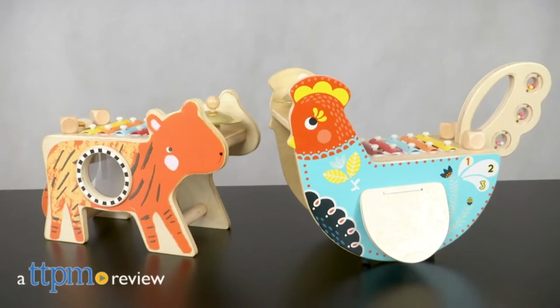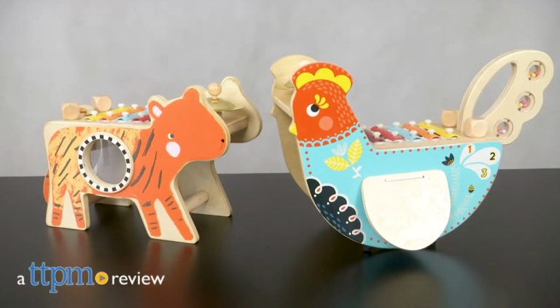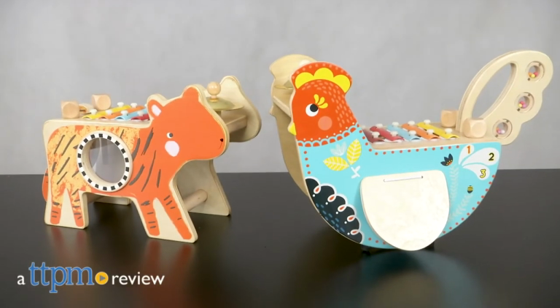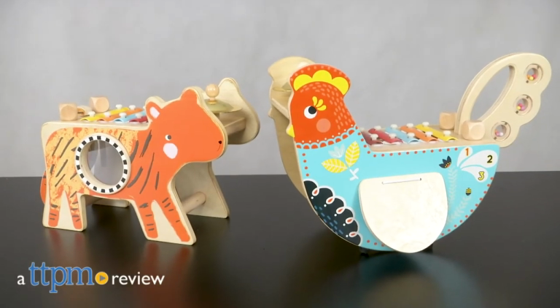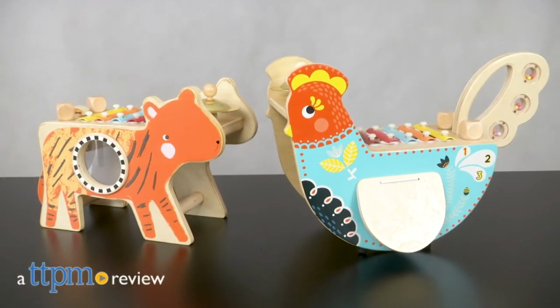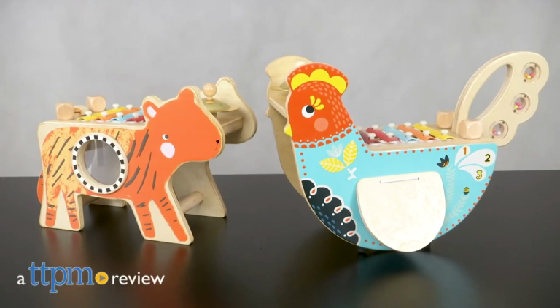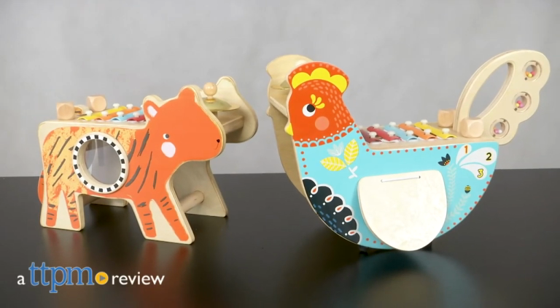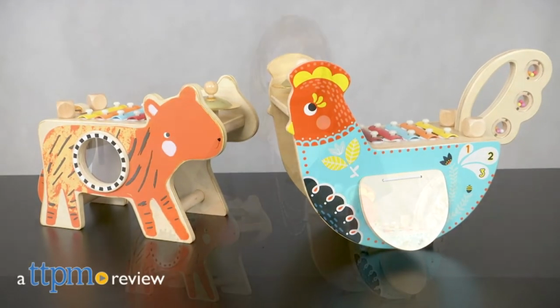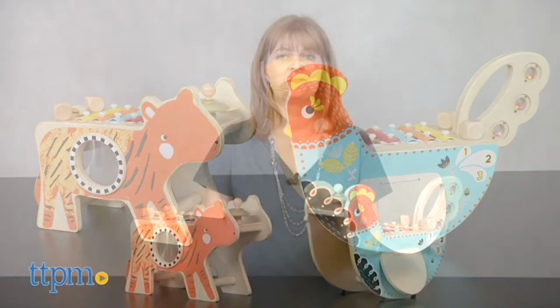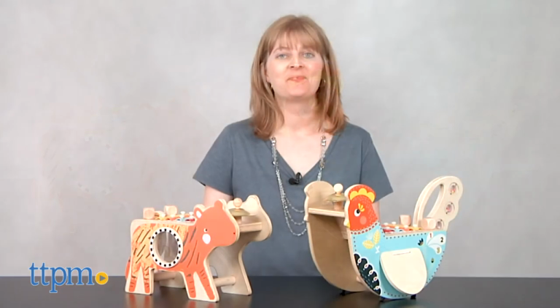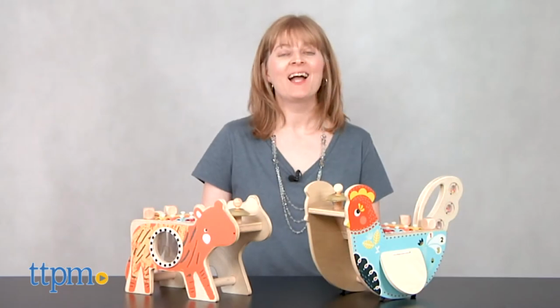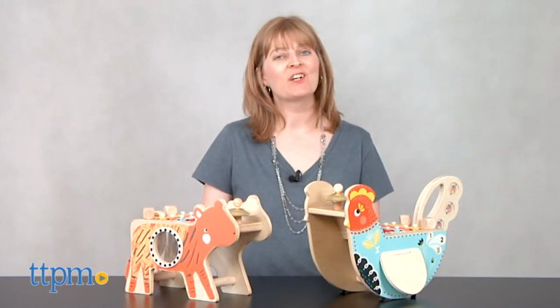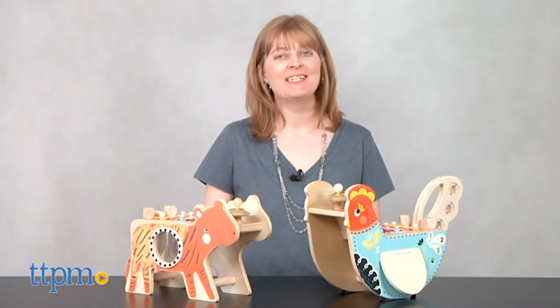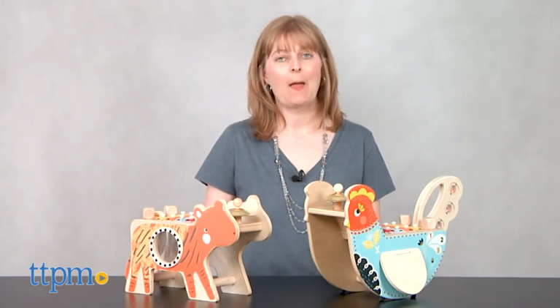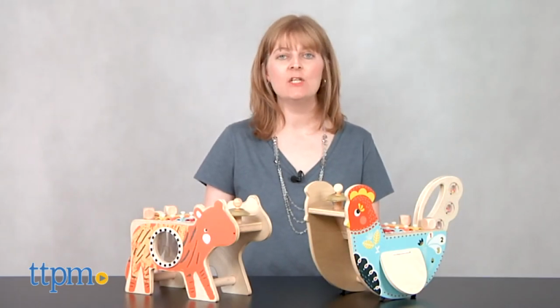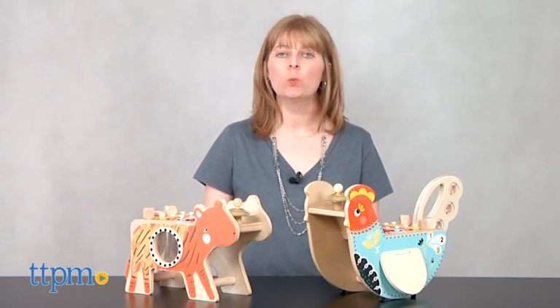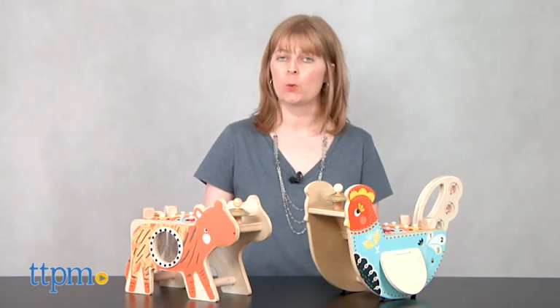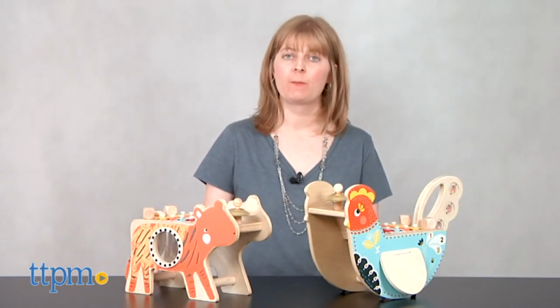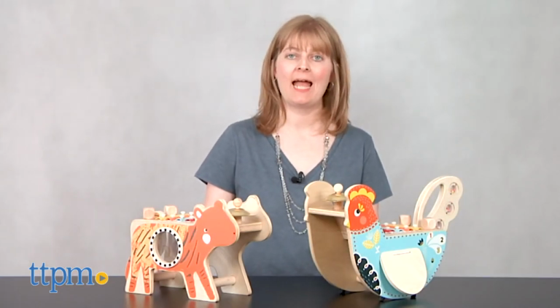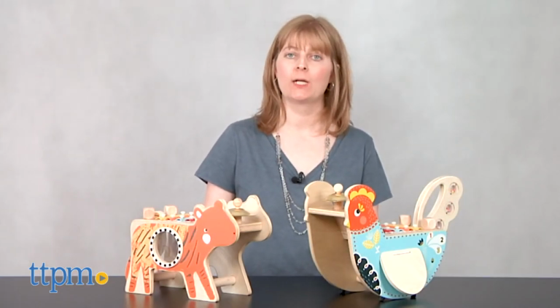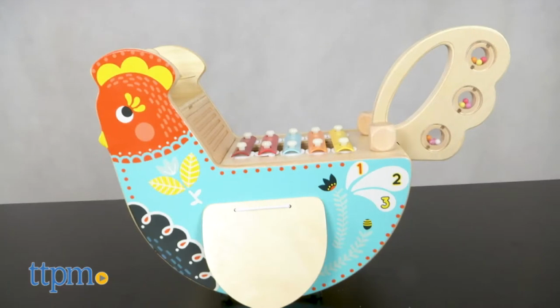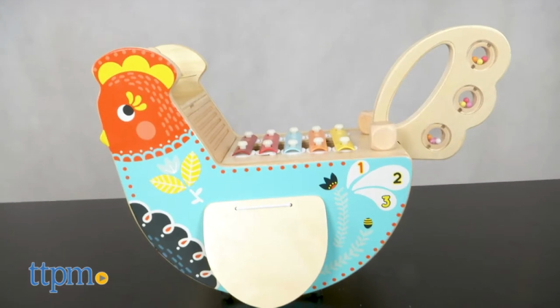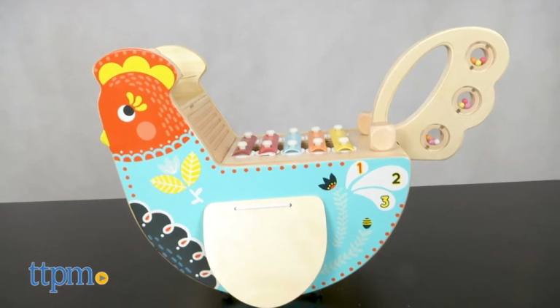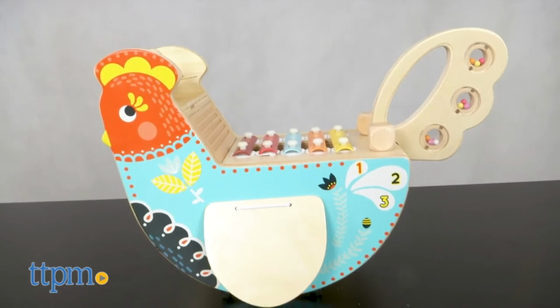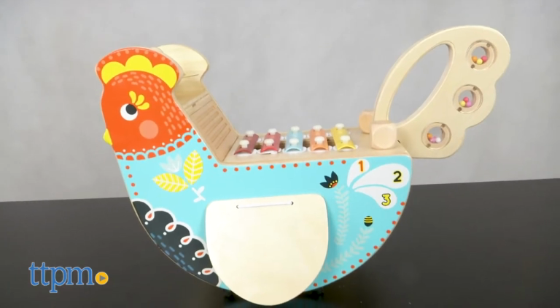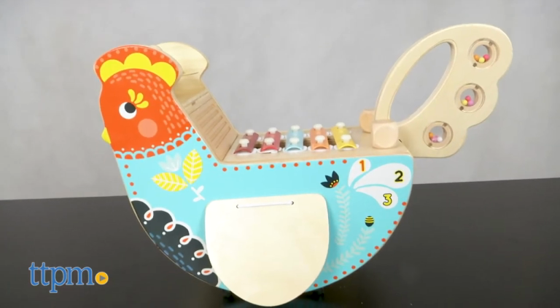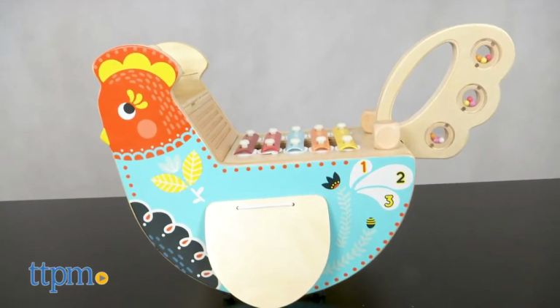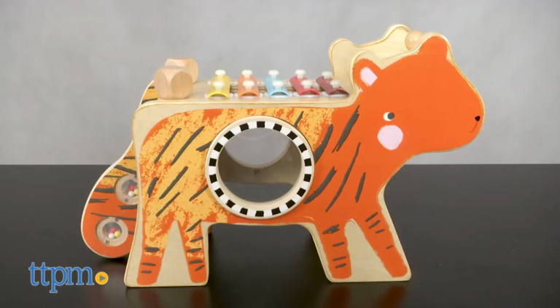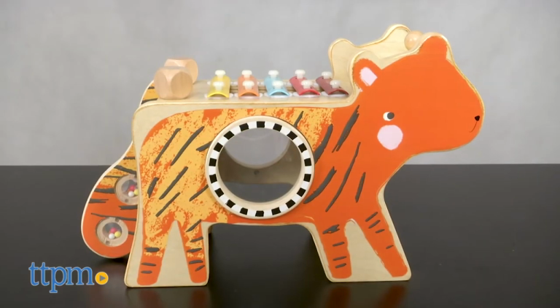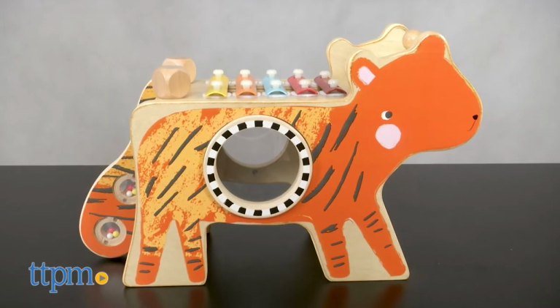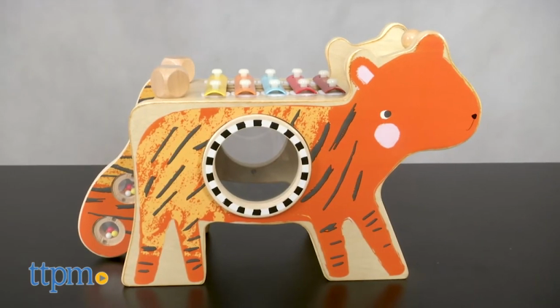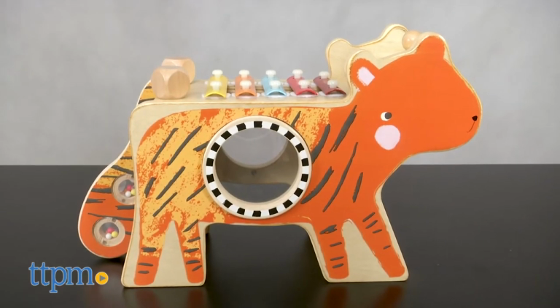Rock and roar with these animal-themed musical toys. Hi, I'm Laurie from TTPM, and these are two wooden toys from the Manhattan Toy Company that help little ones explore different musical instruments and sounds while also keeping them busy.